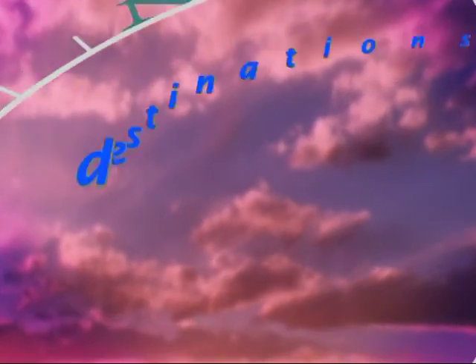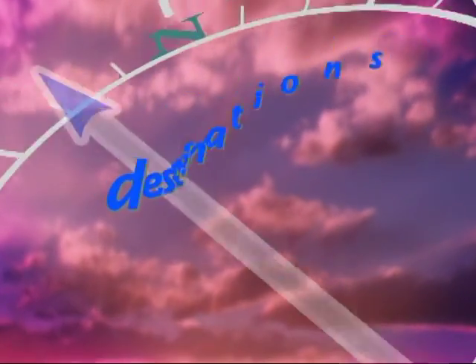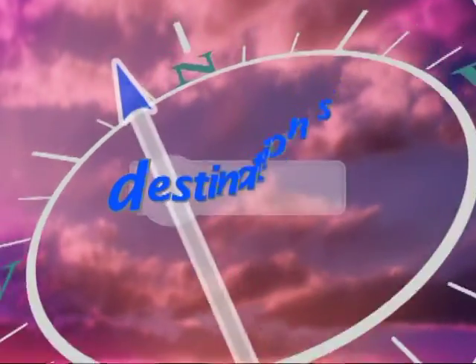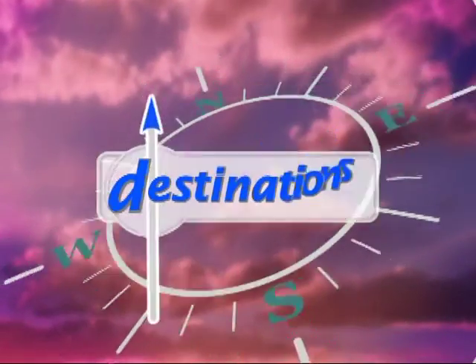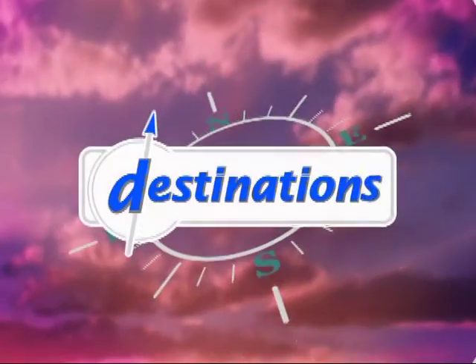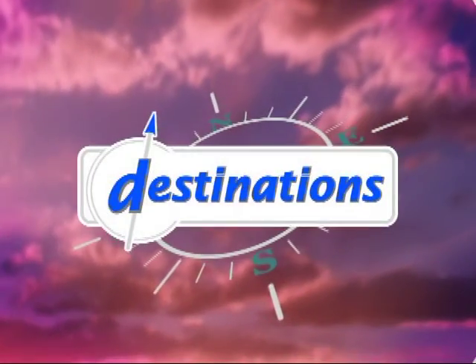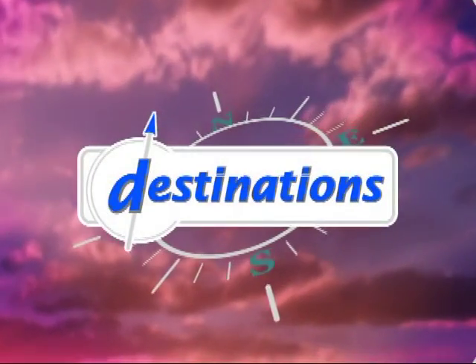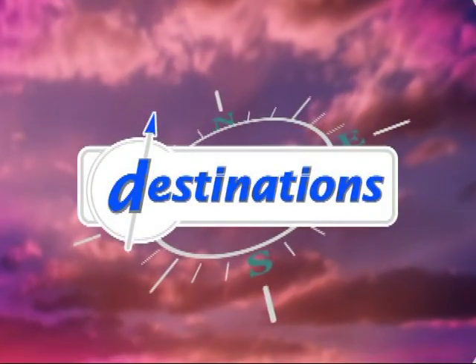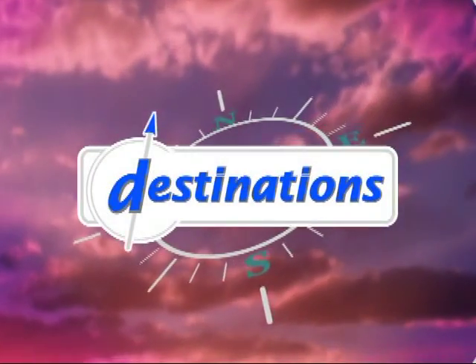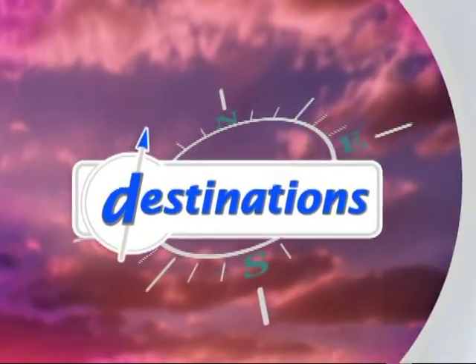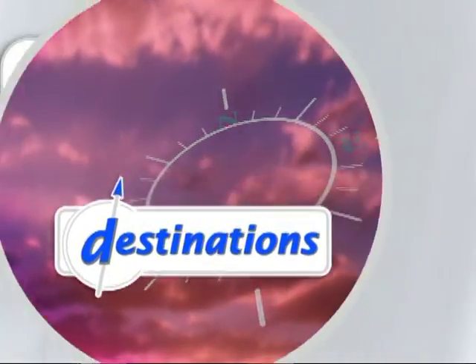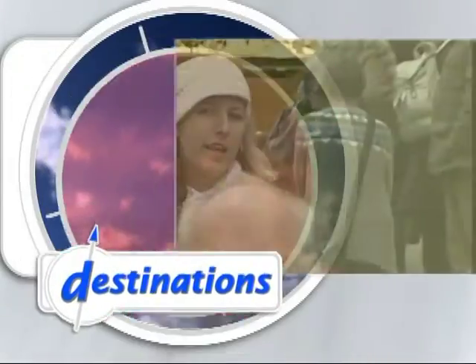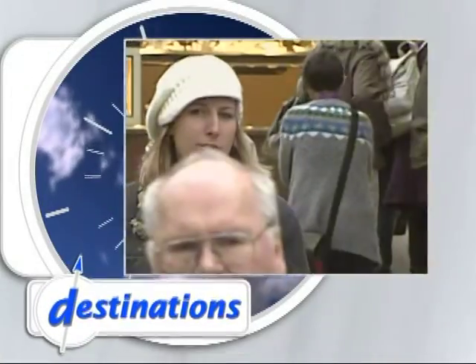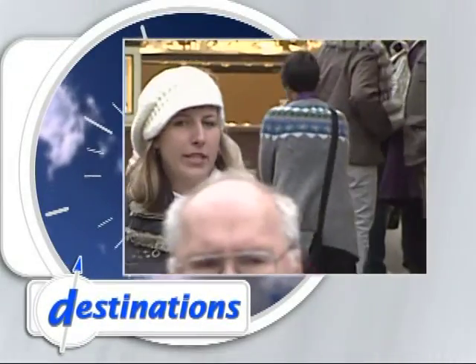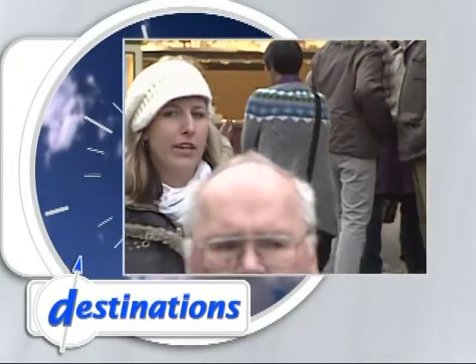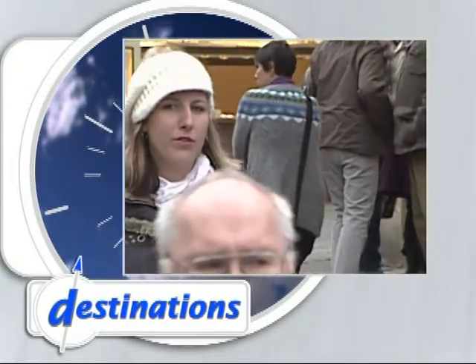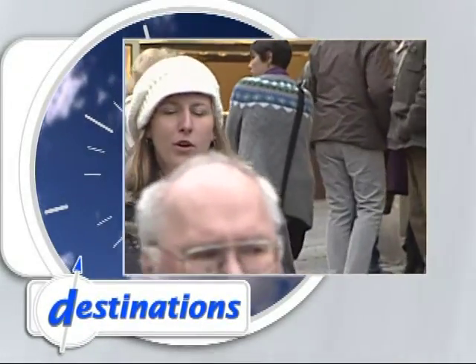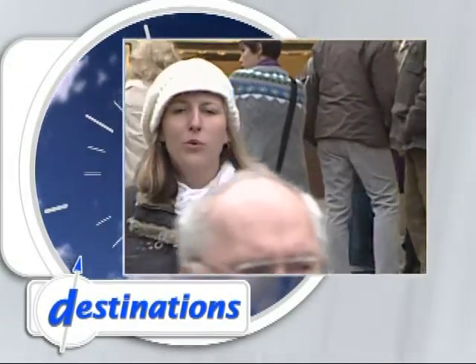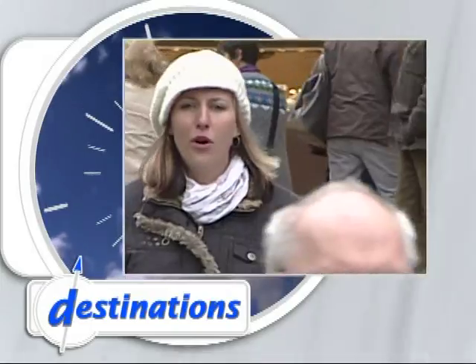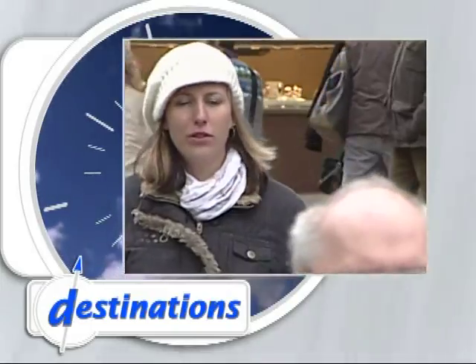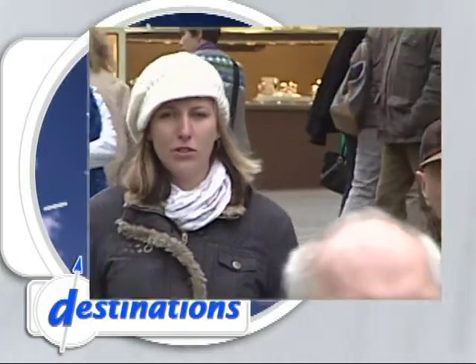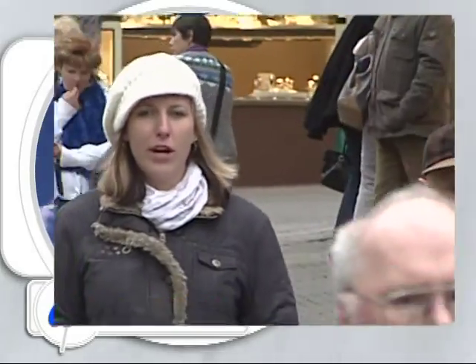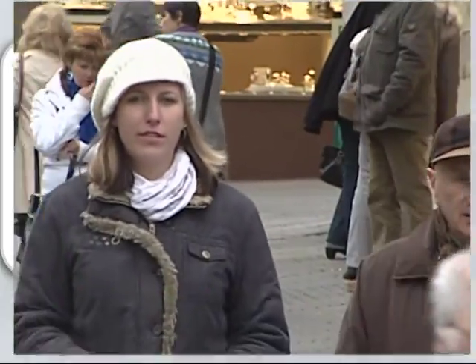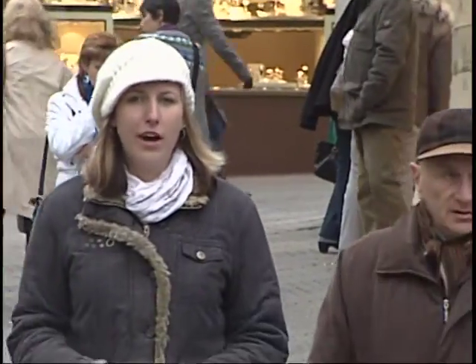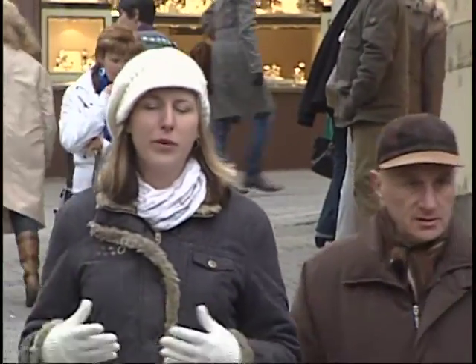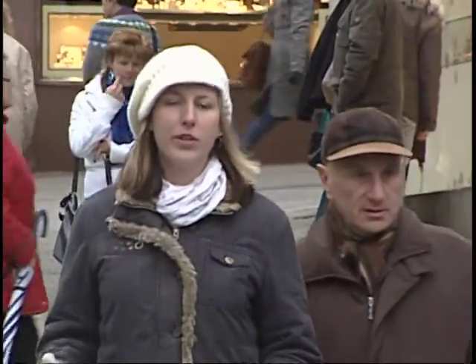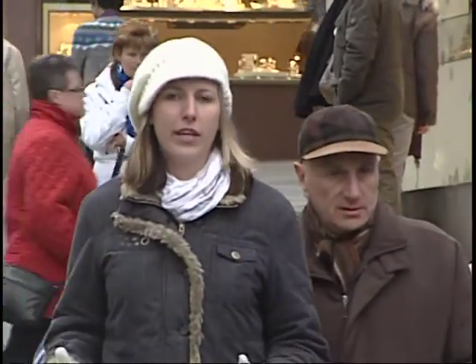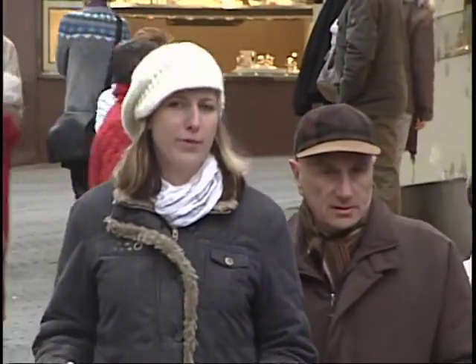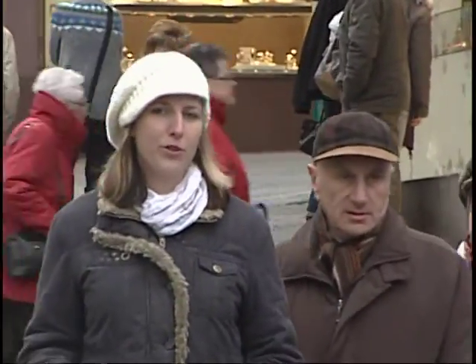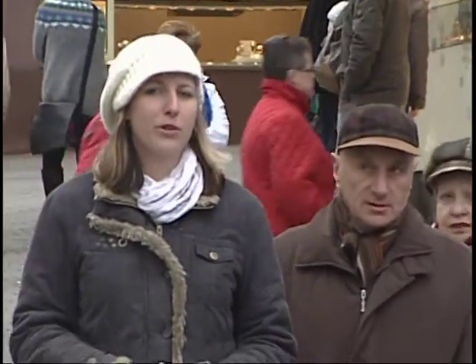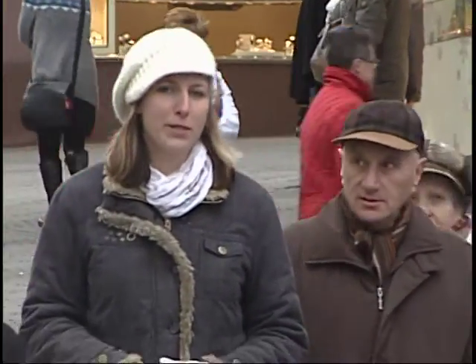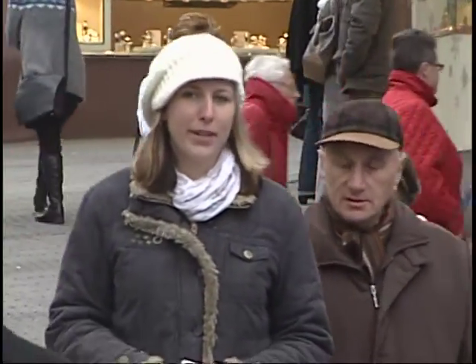This time of year, we're all running around trying to get that last minute gift. With all this stress, how do we really capture the Christmas spirit?